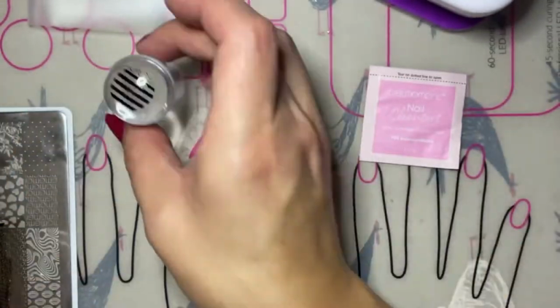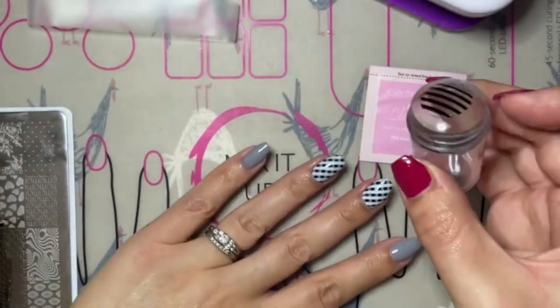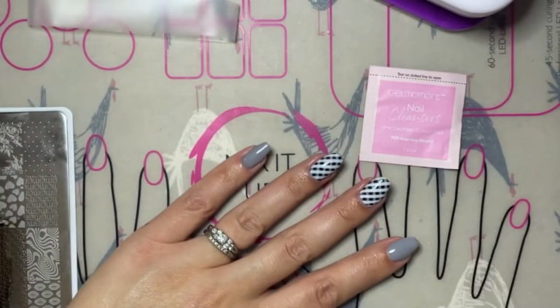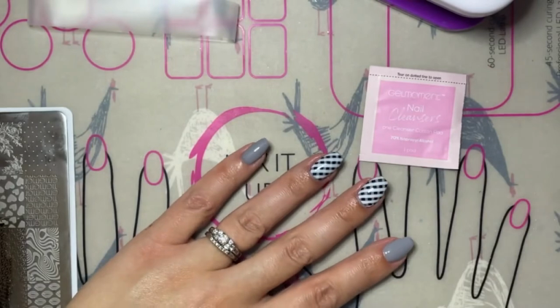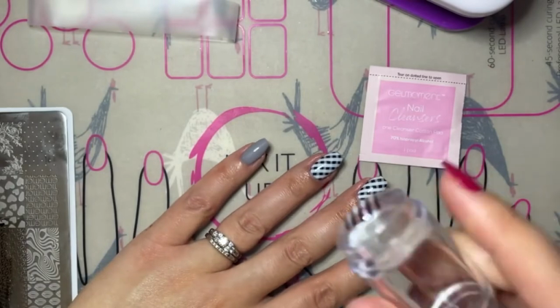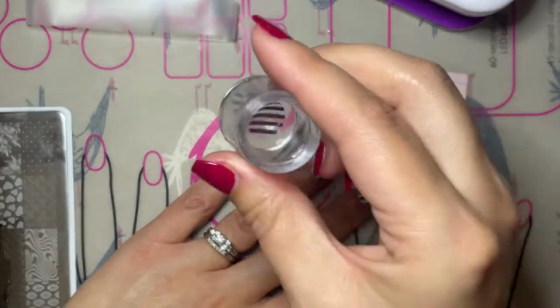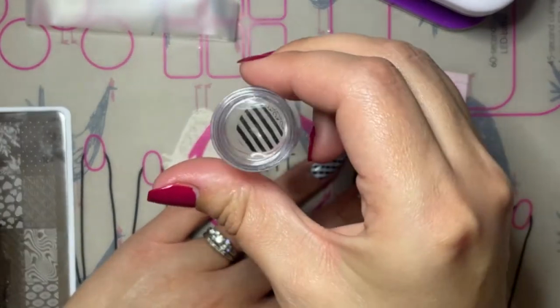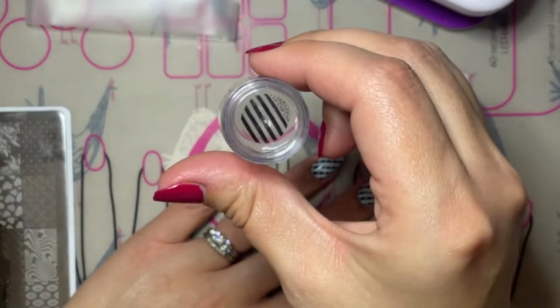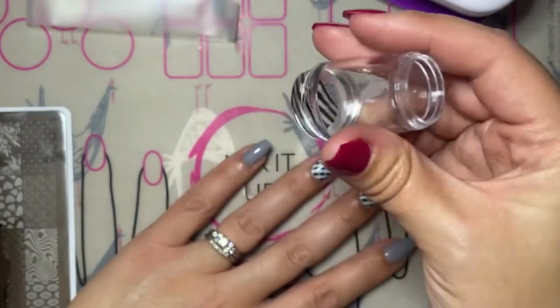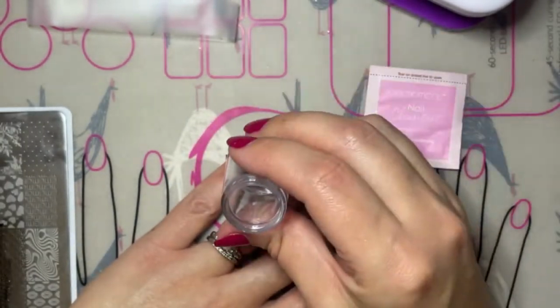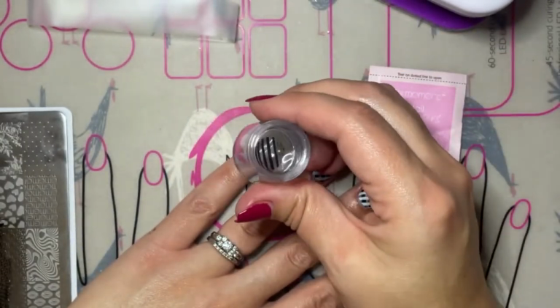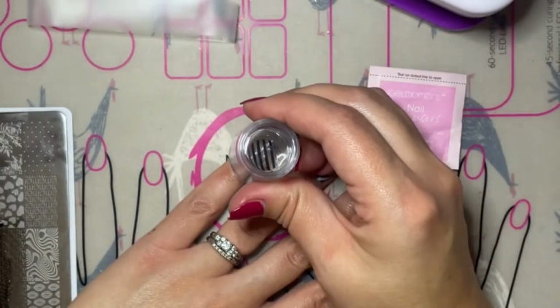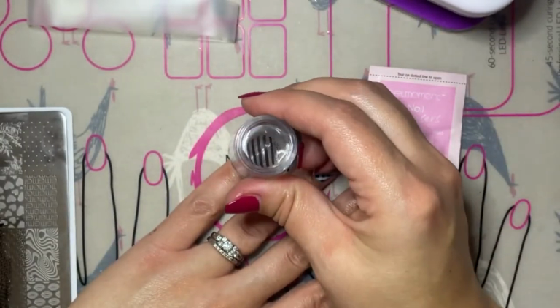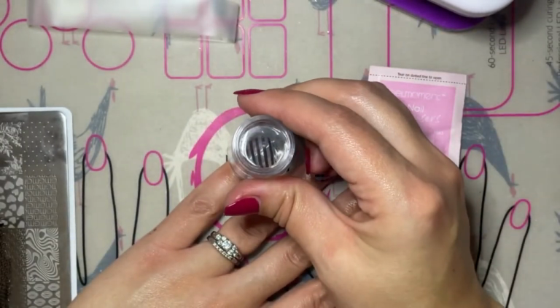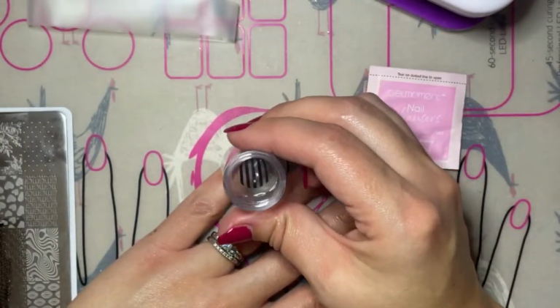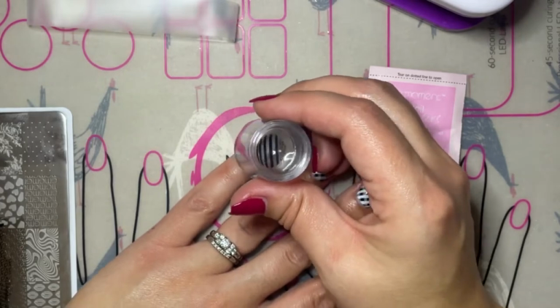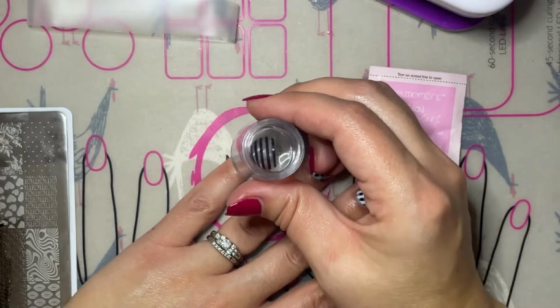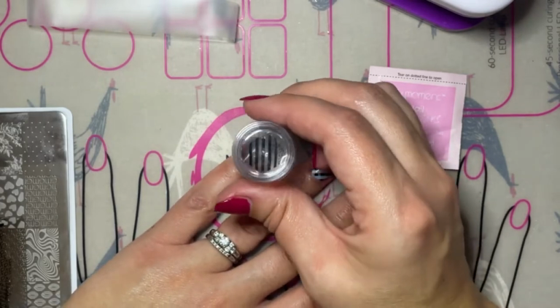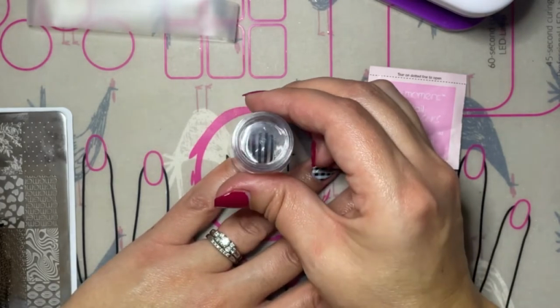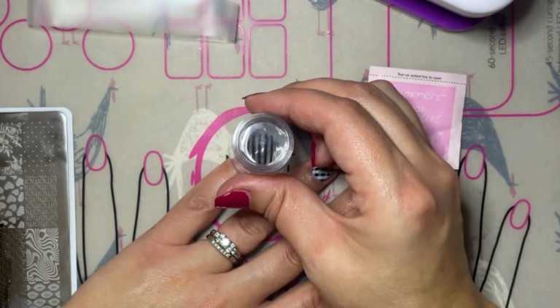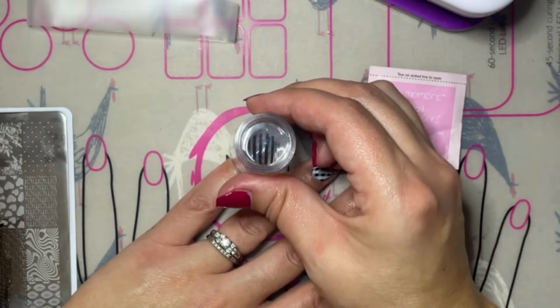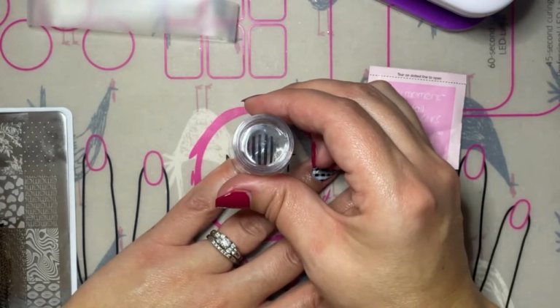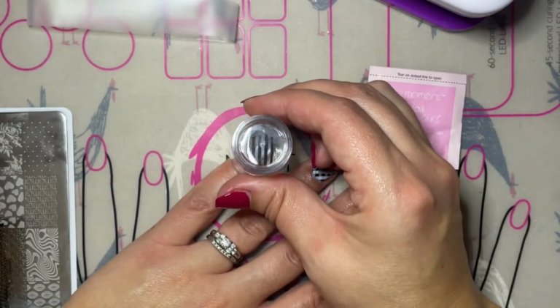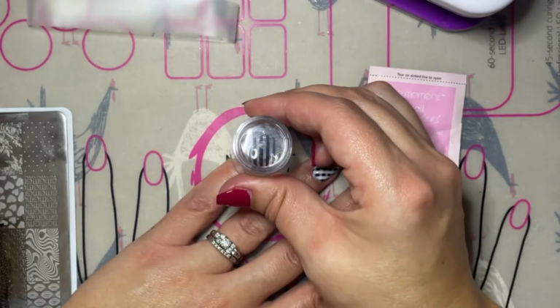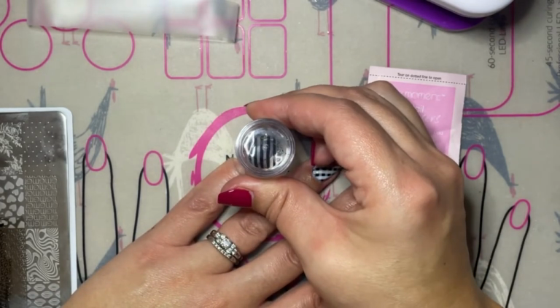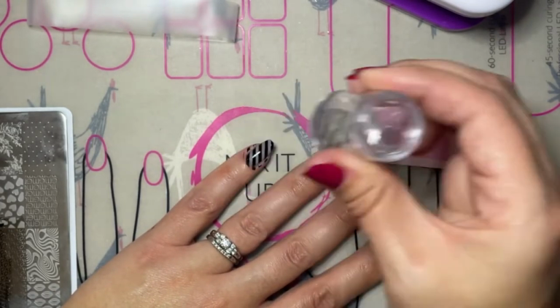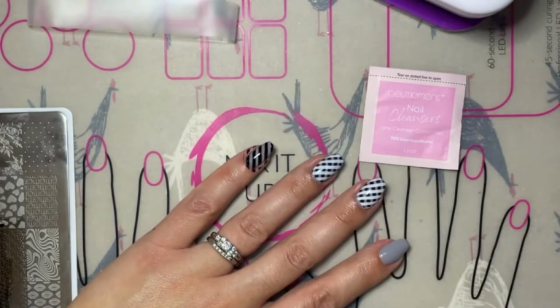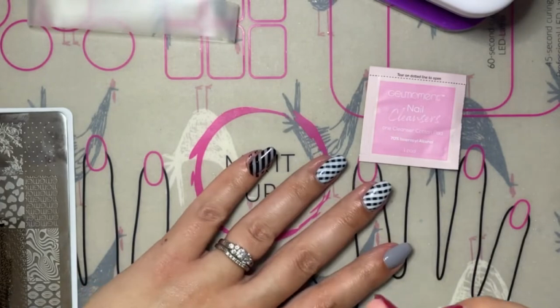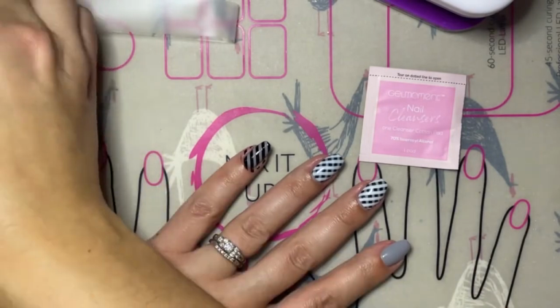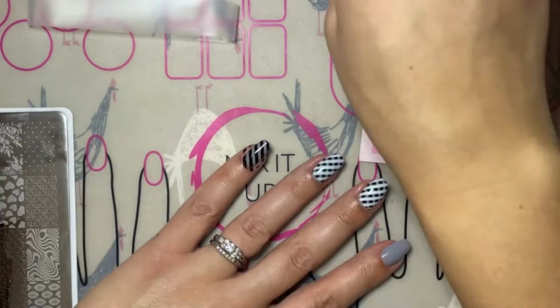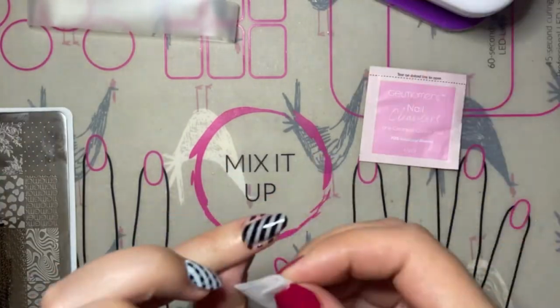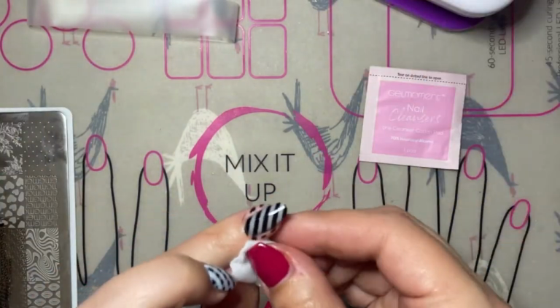Once you have a good transfer from your stamping plate to your stamper, you're going to line it up over your nail. The trick with stamping the stripes is to make sure that you are looking directly above the nail and then pushing down.